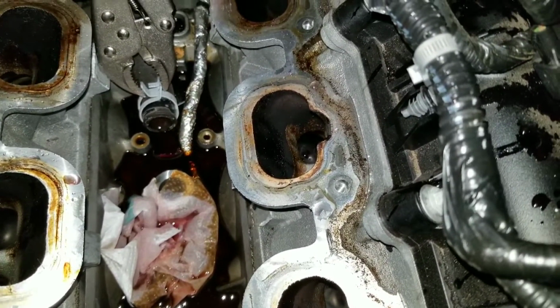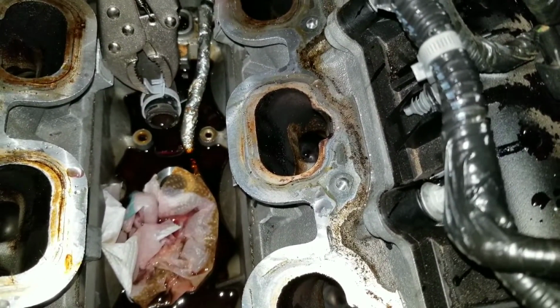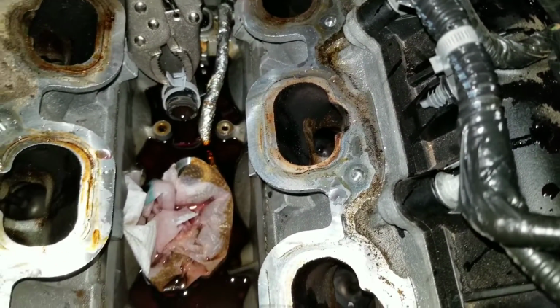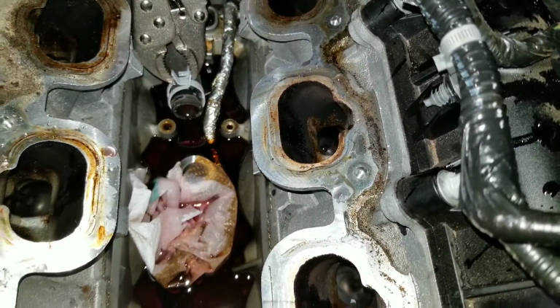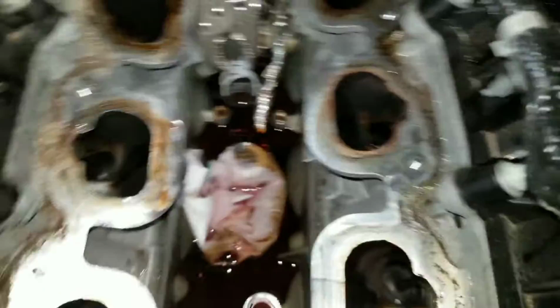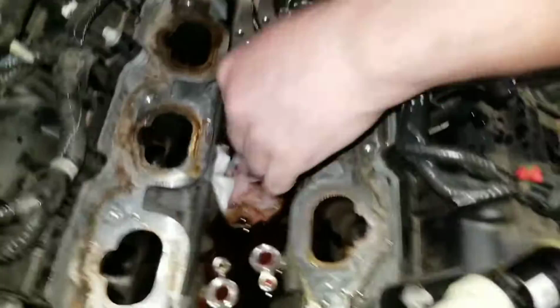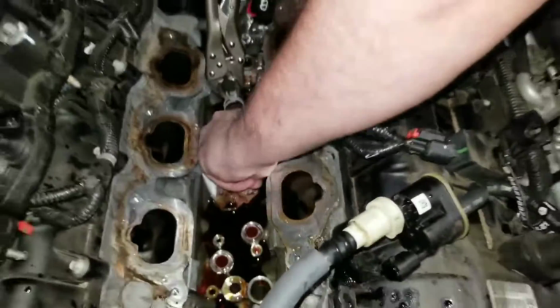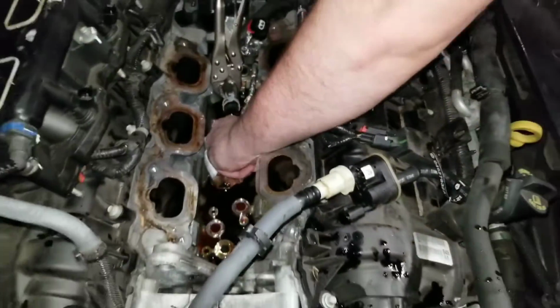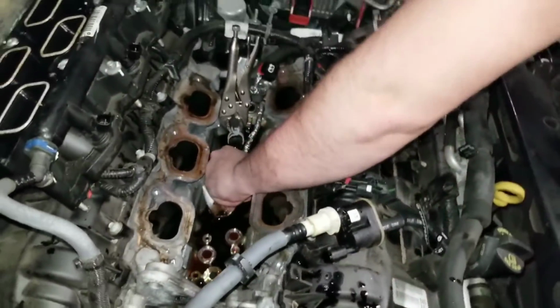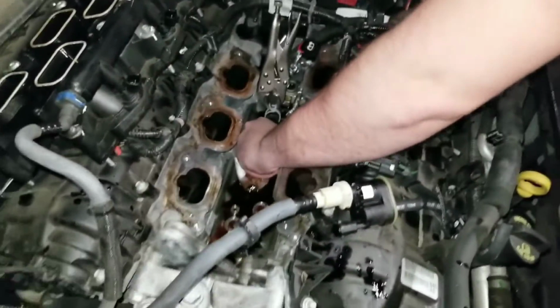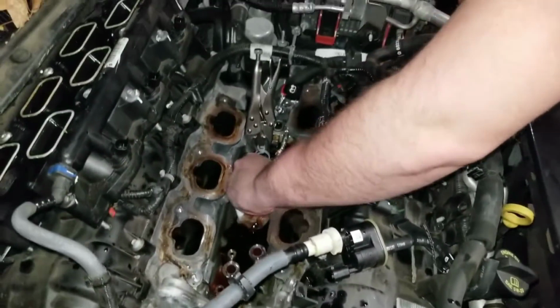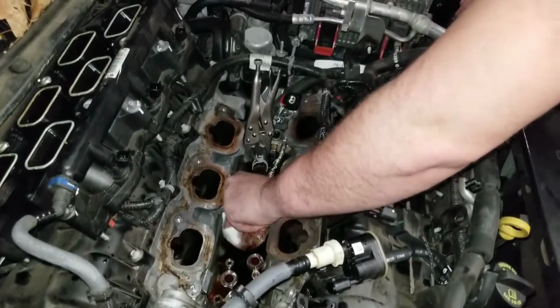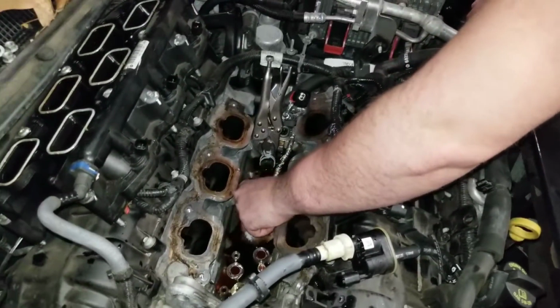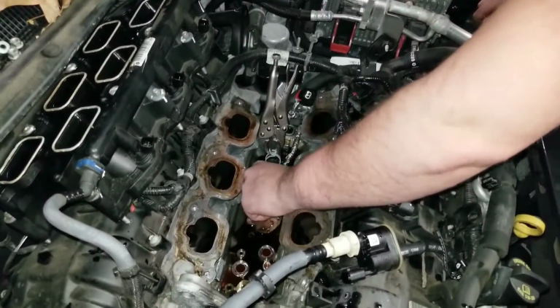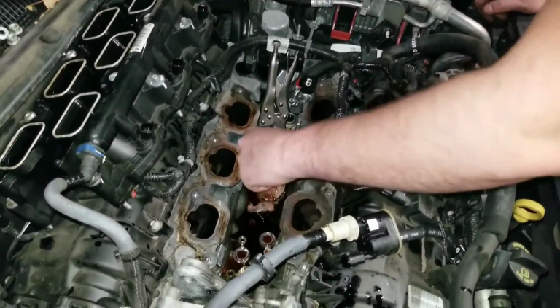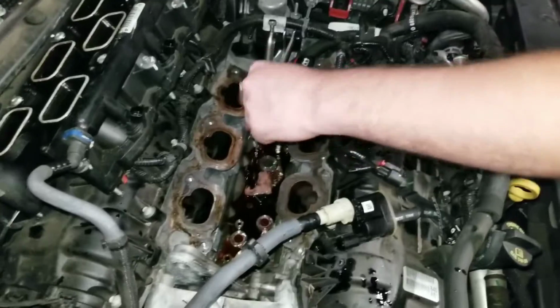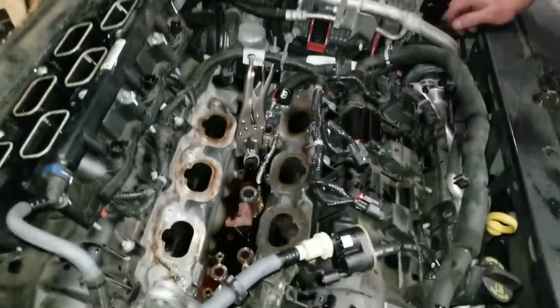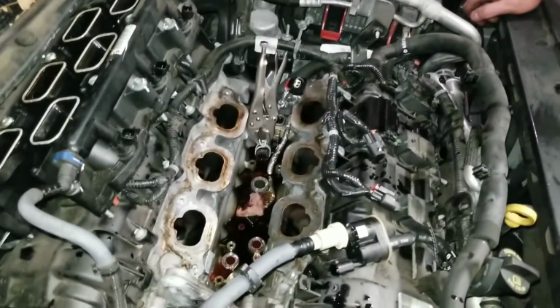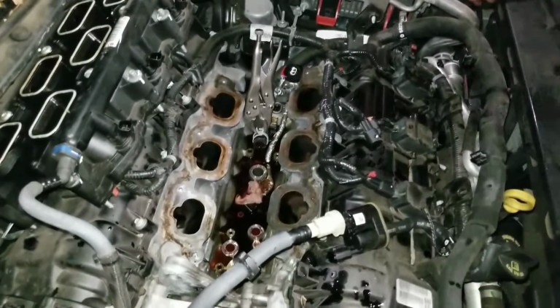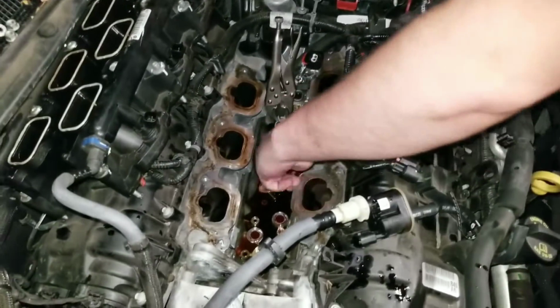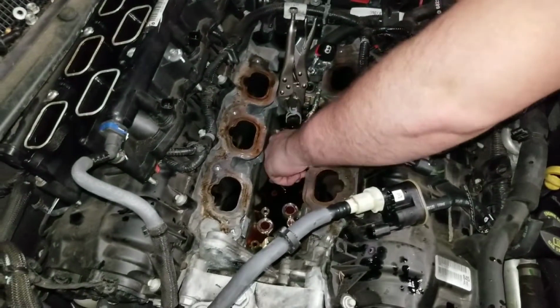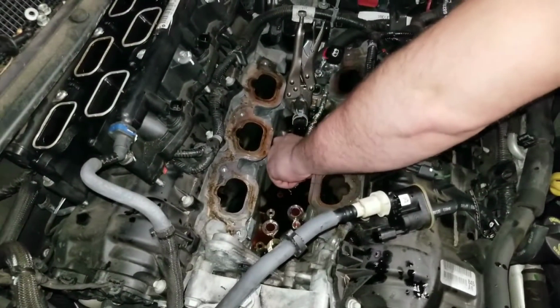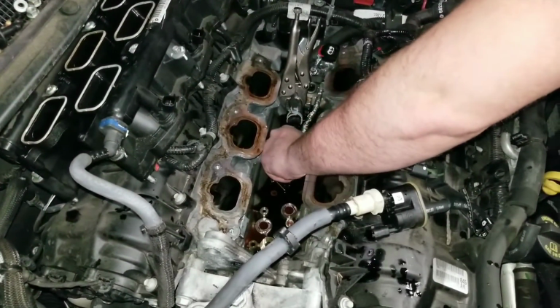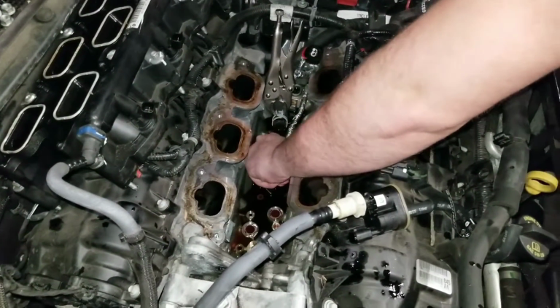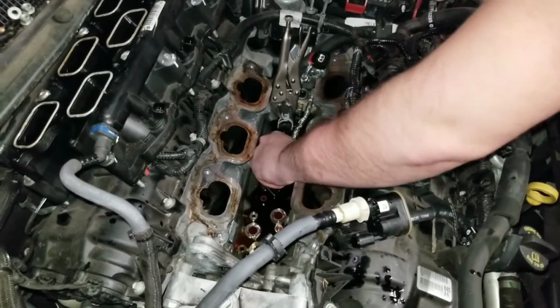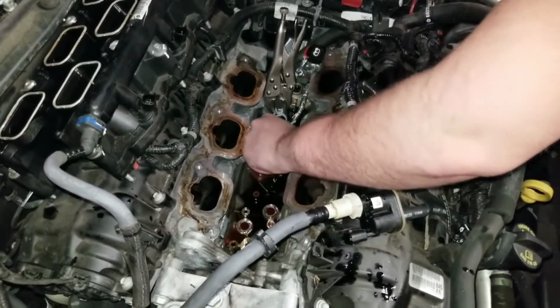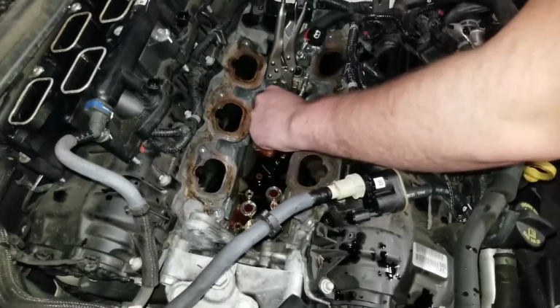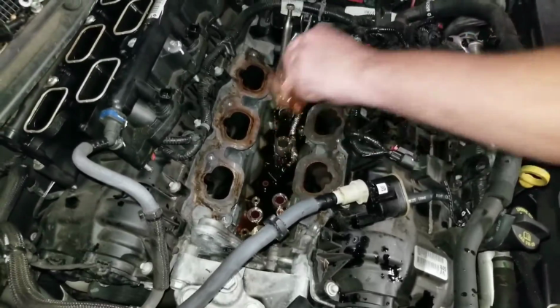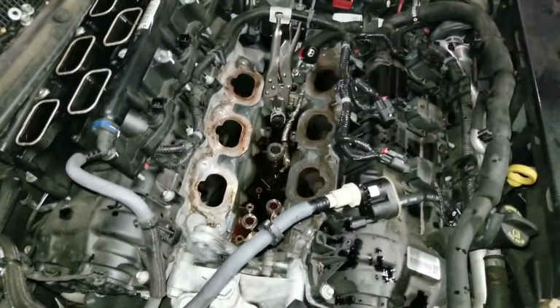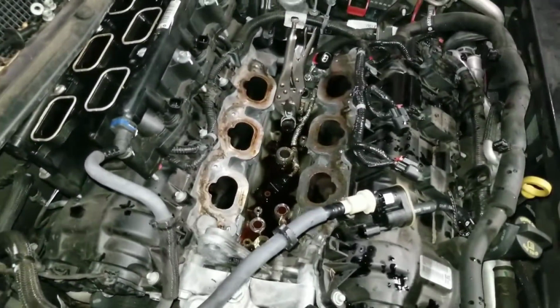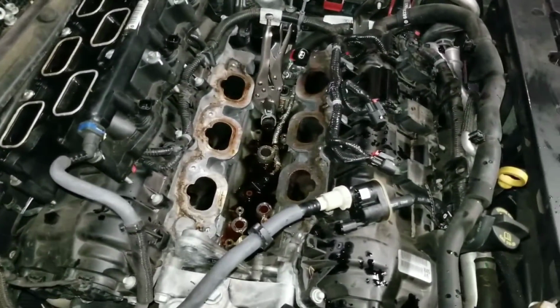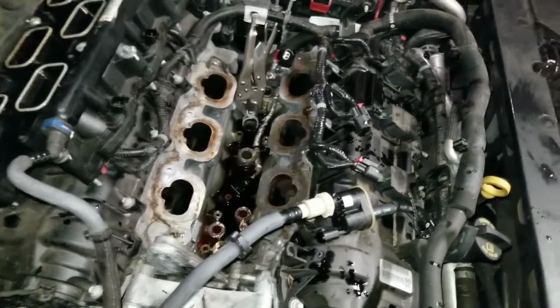They said if it starts leaking it's going to cause a bunch of problems — or they were way too confident and said it's never going to leak, so they hid it away where you'll never need to see it.